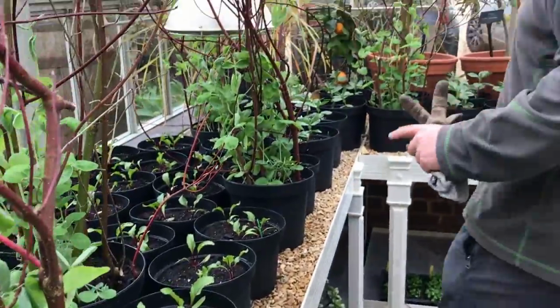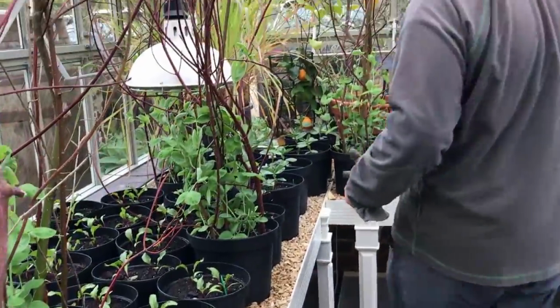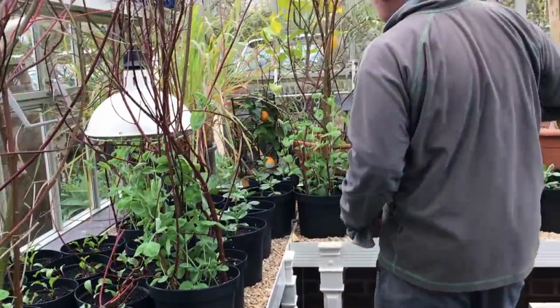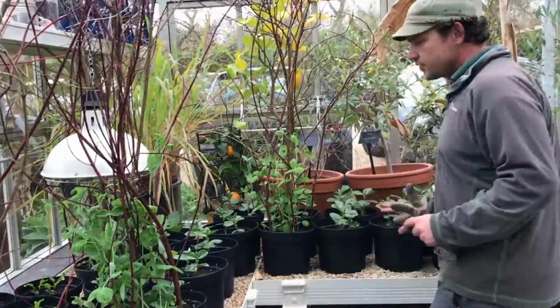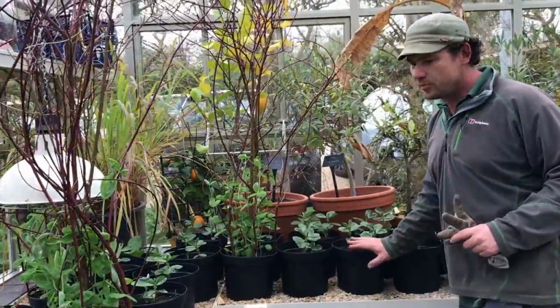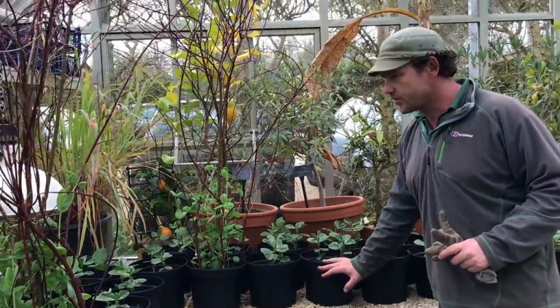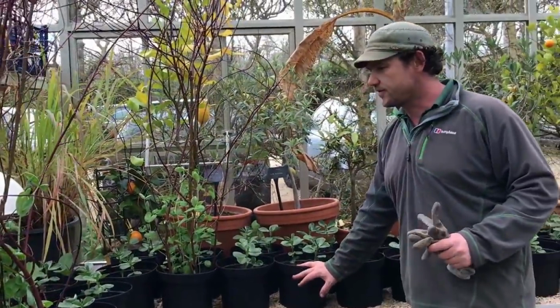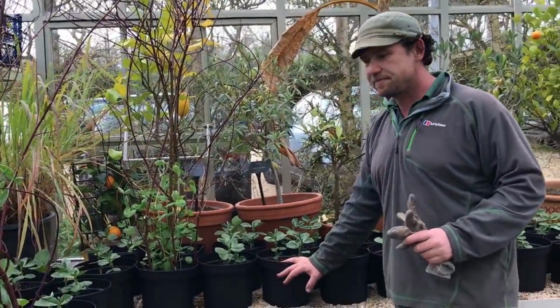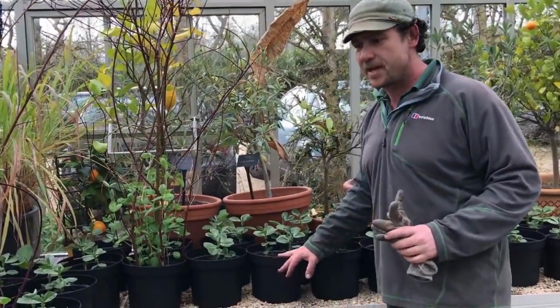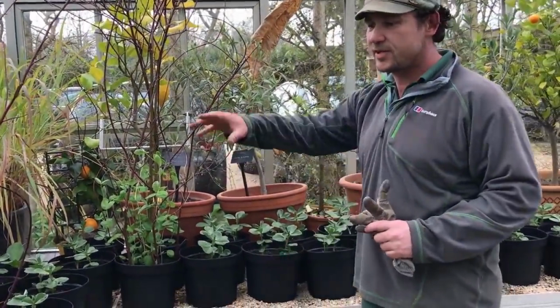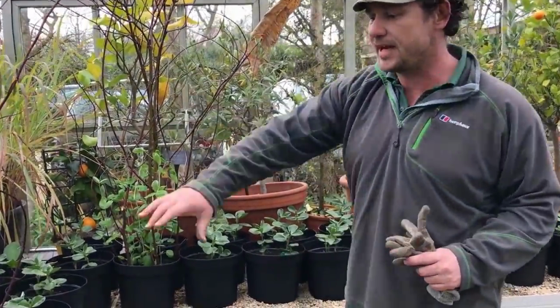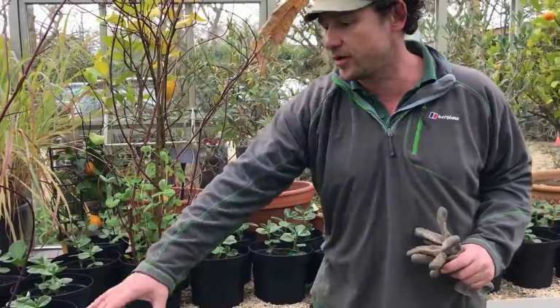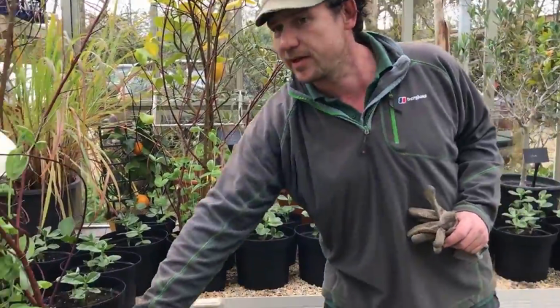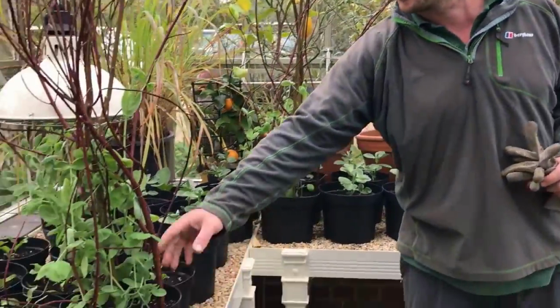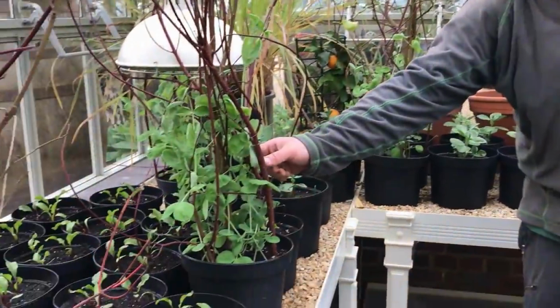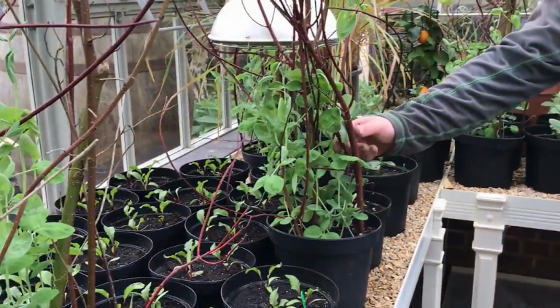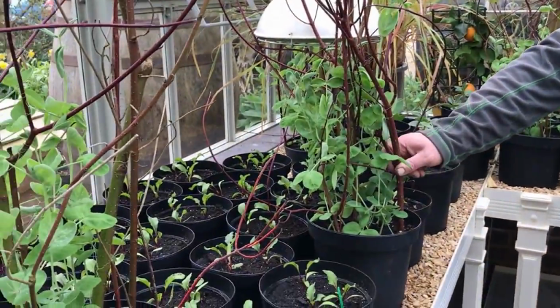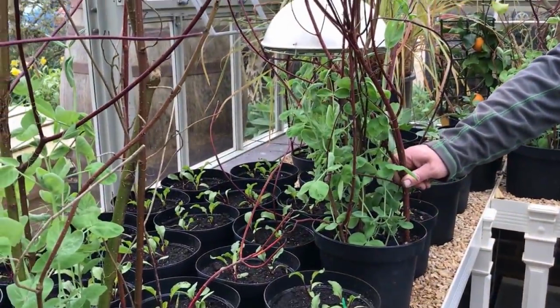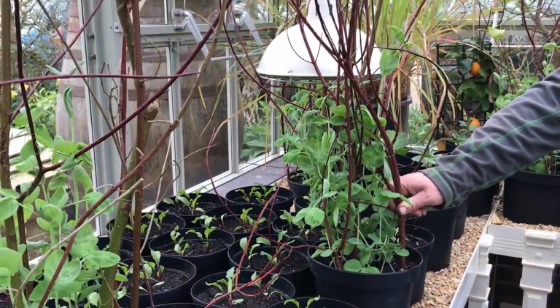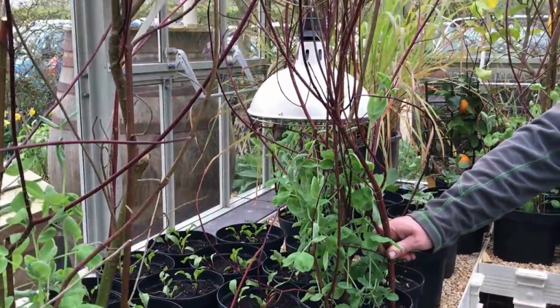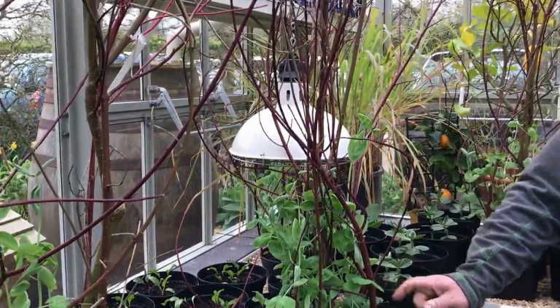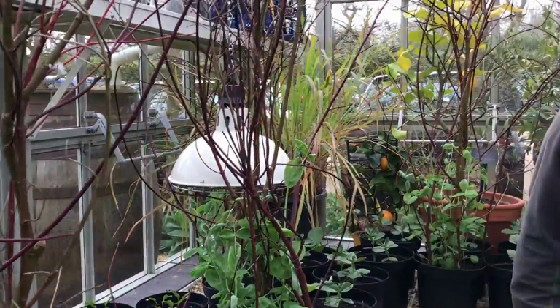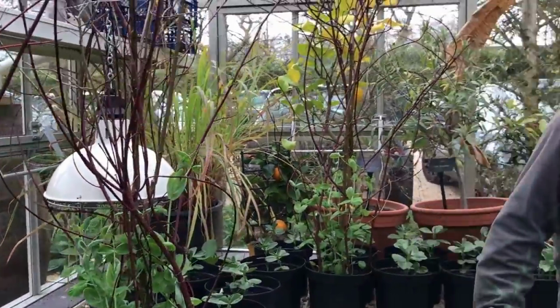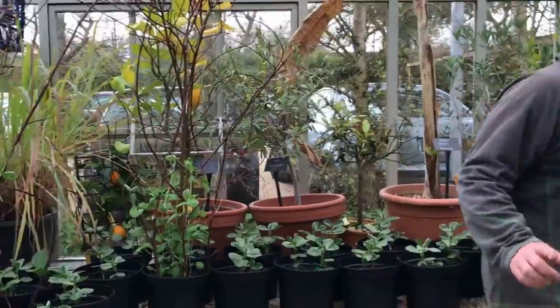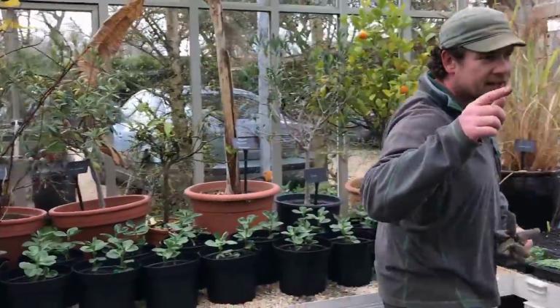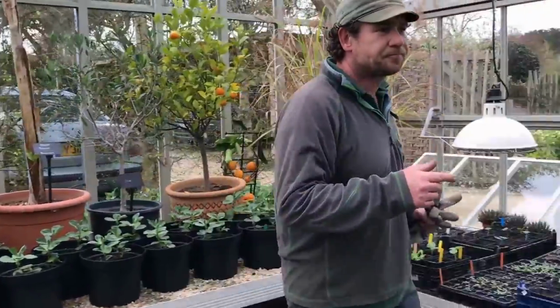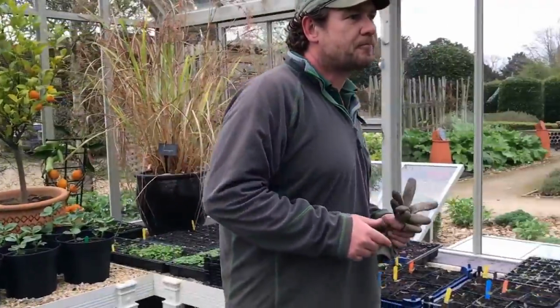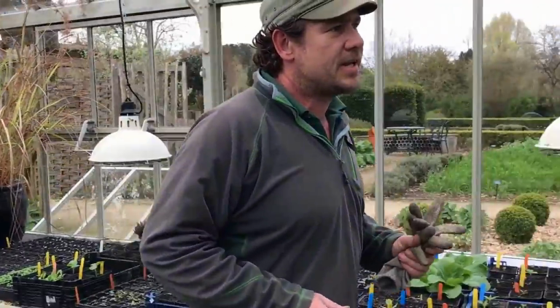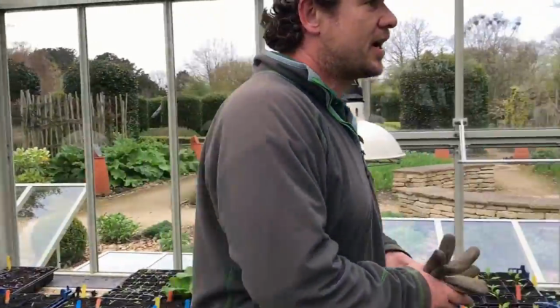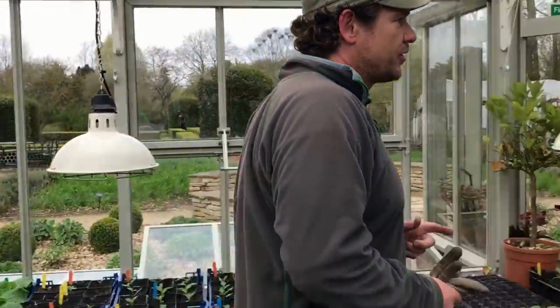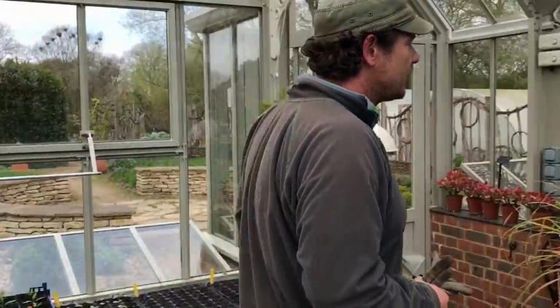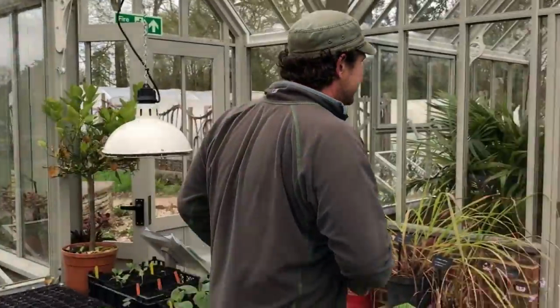So we'll start with the beans — we've got the broad beans growing just over here, and you can see all the peas are growing up in amongst all of this dogwood for these pots. And over here is where we have all the climbing beans.